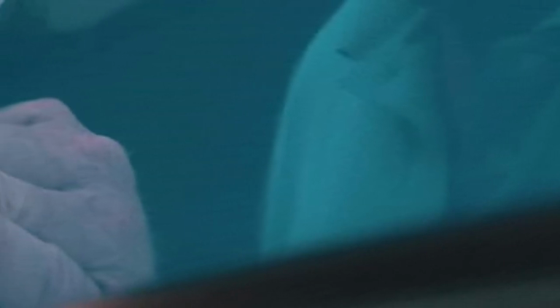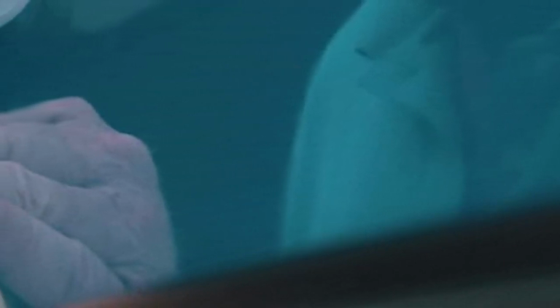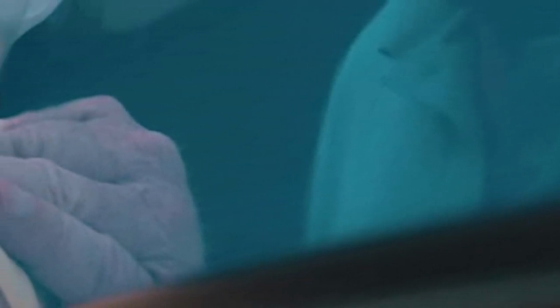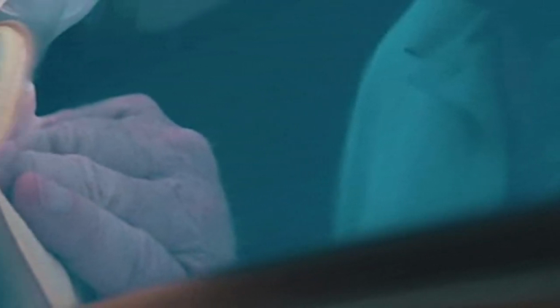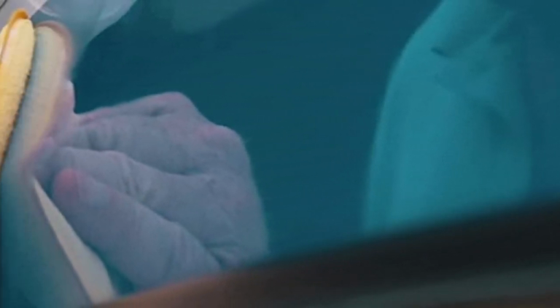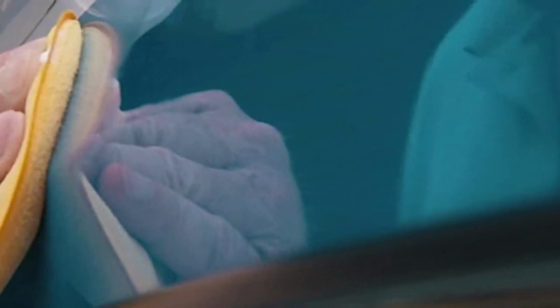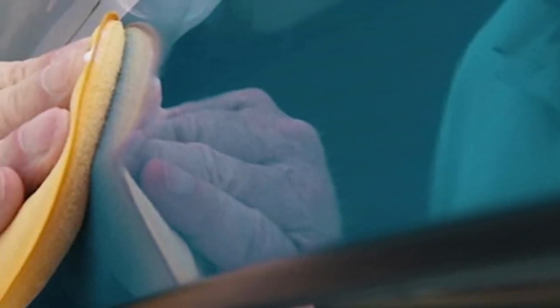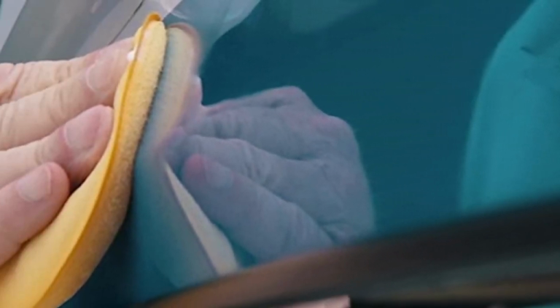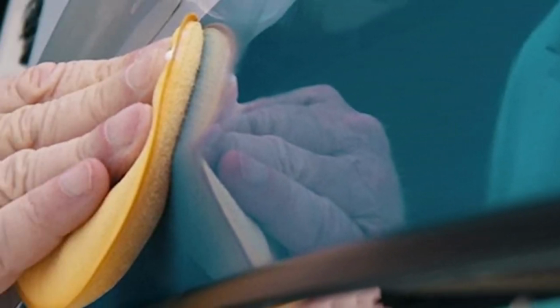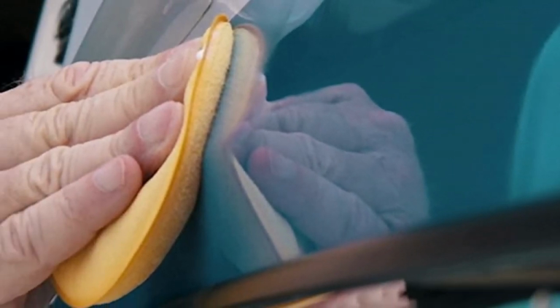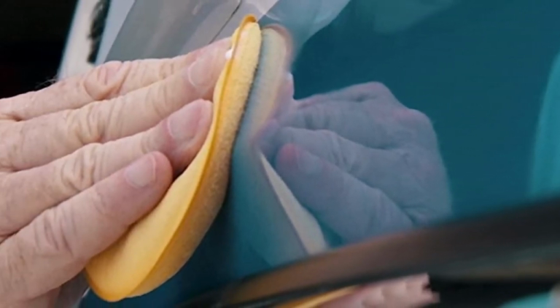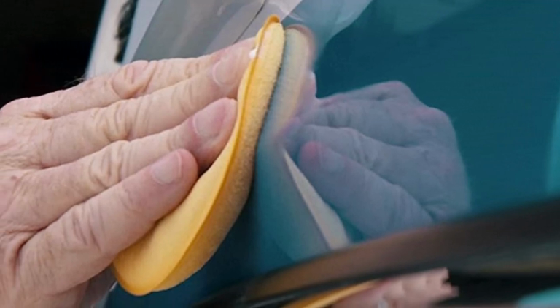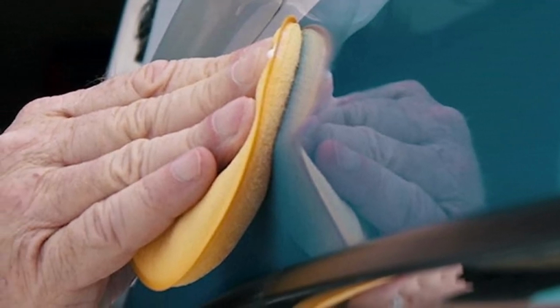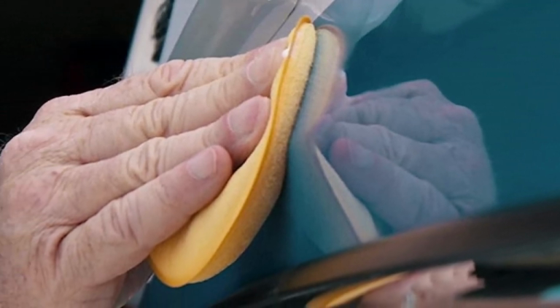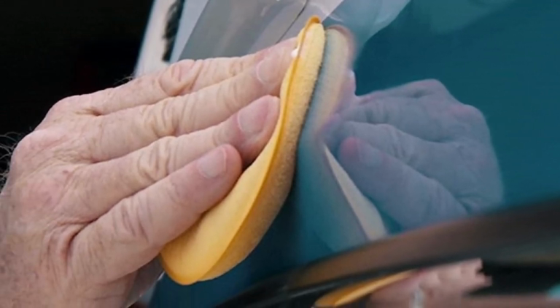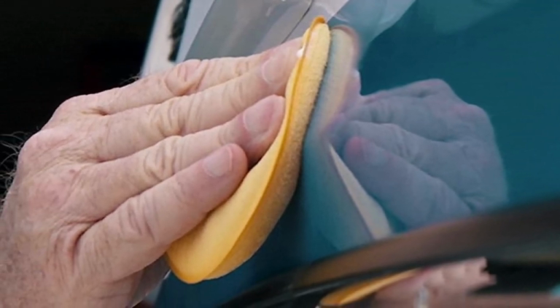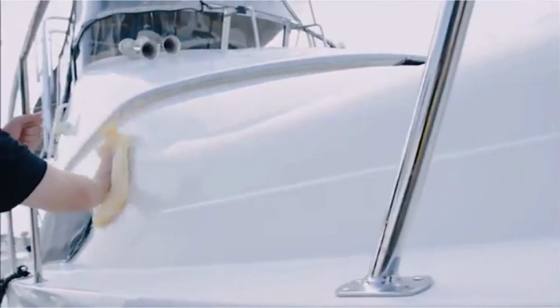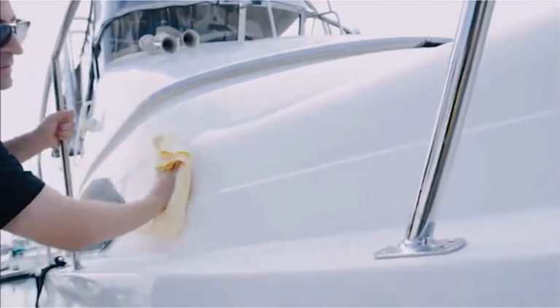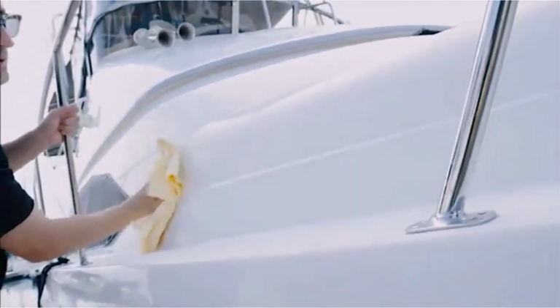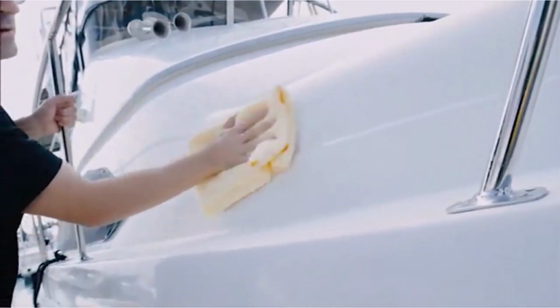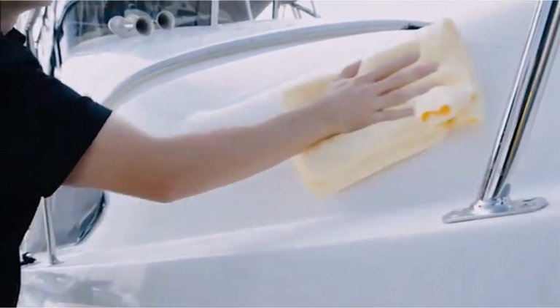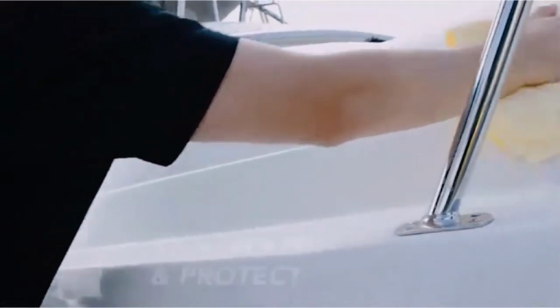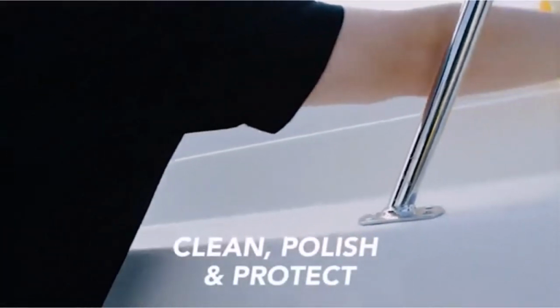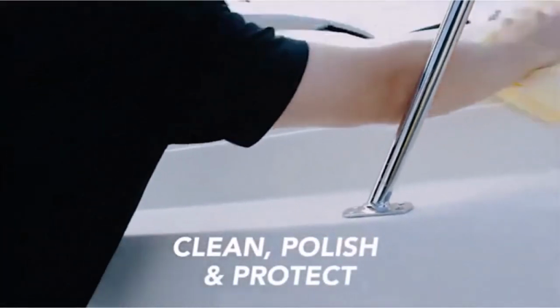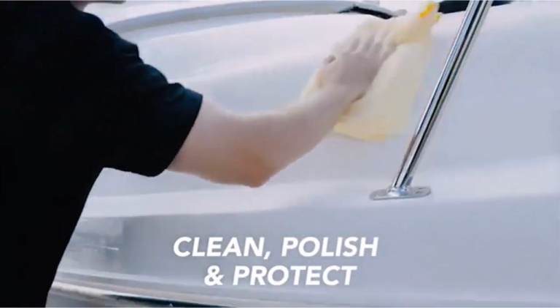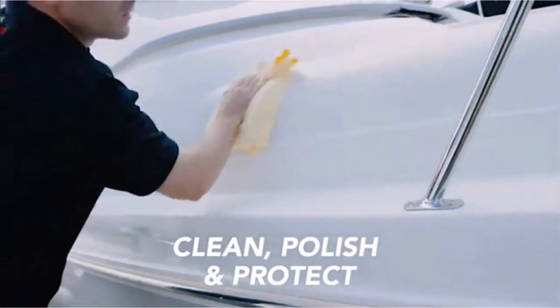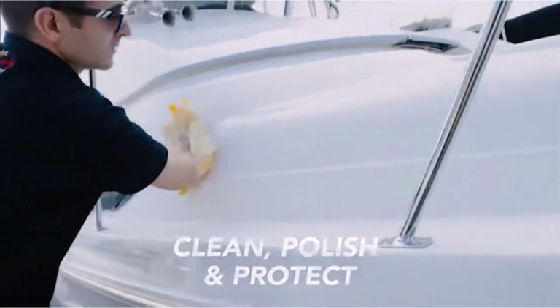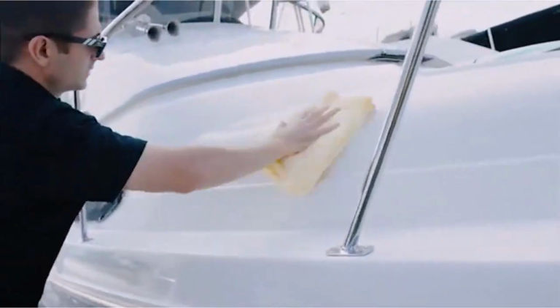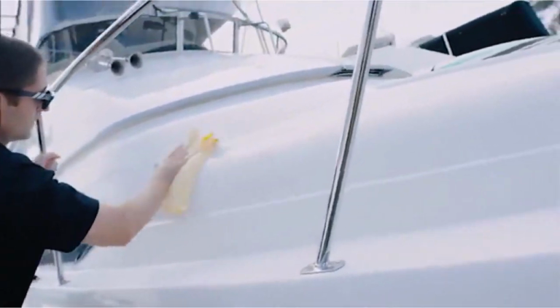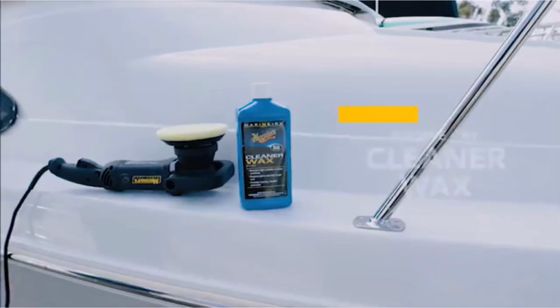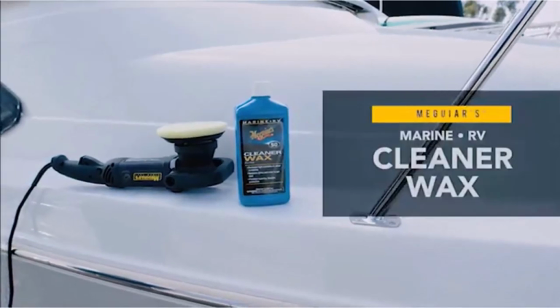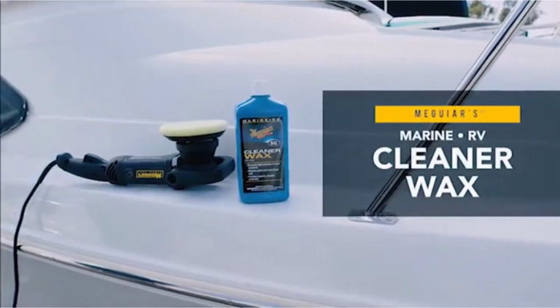After the application, the product leaves a protective coat and makes the surface smooth and shiny. It's also able to remove minor swirls, scratches, and oxidation. All in all, Meguiar's Cleaner offers unmatched protection and long-lasting cleaning results.